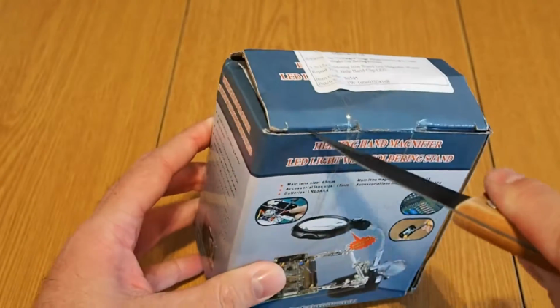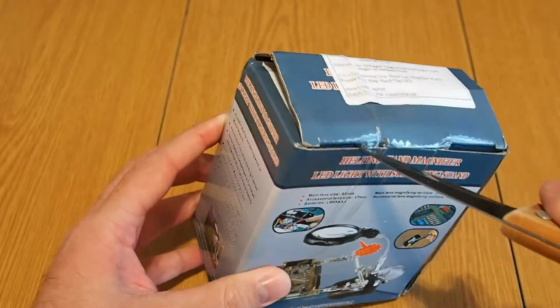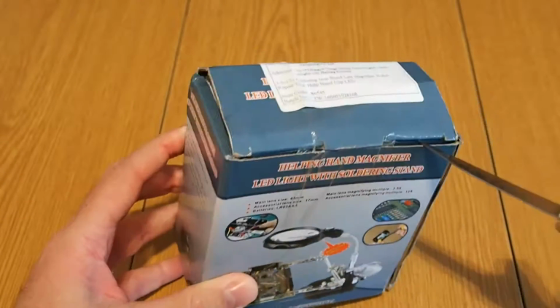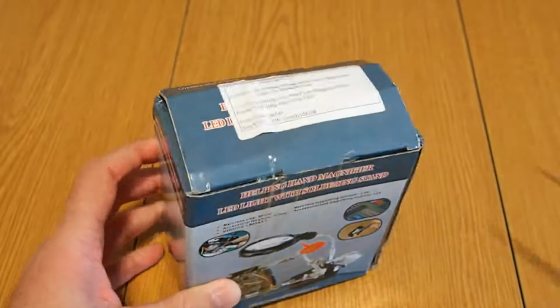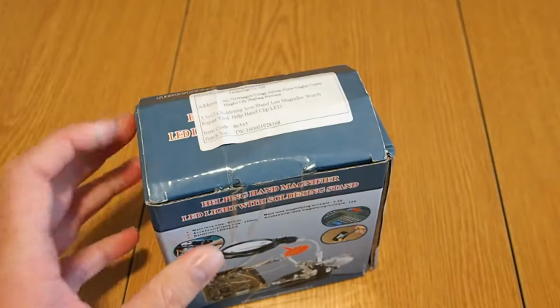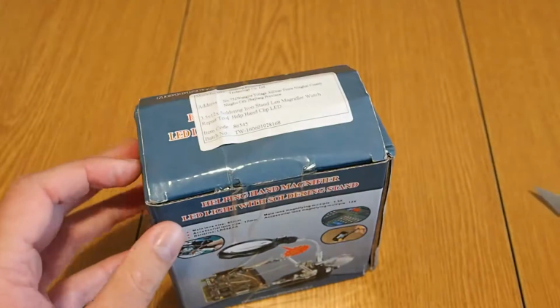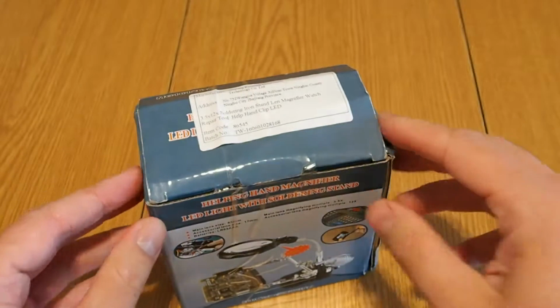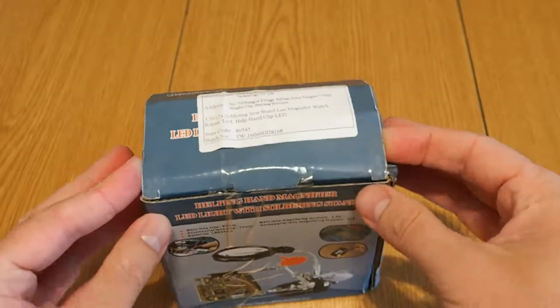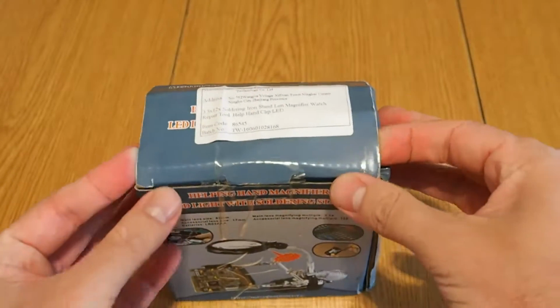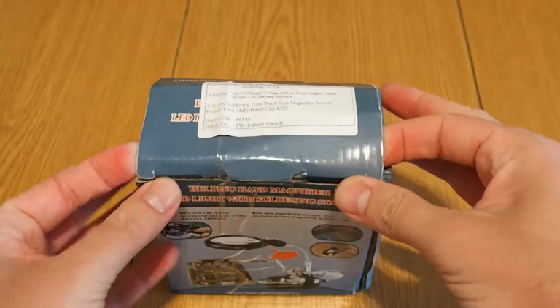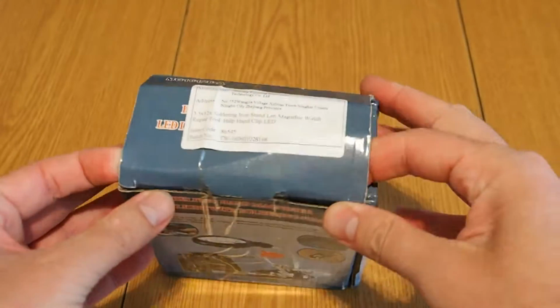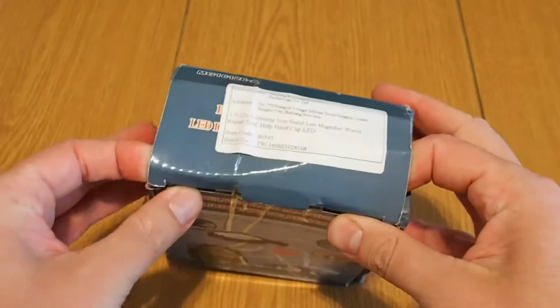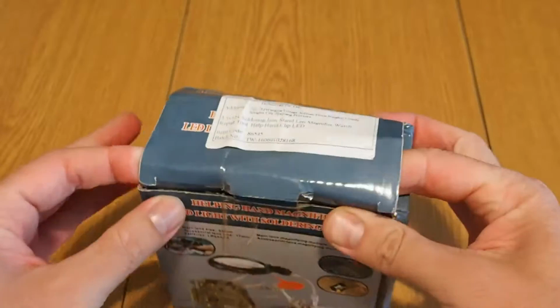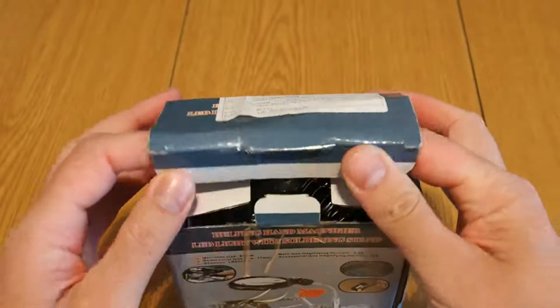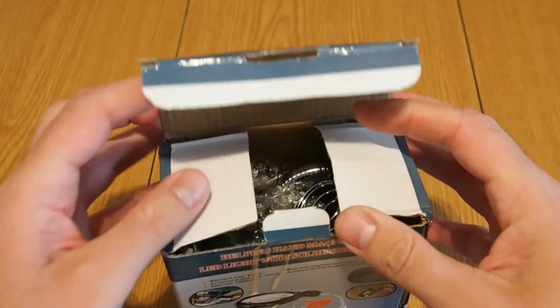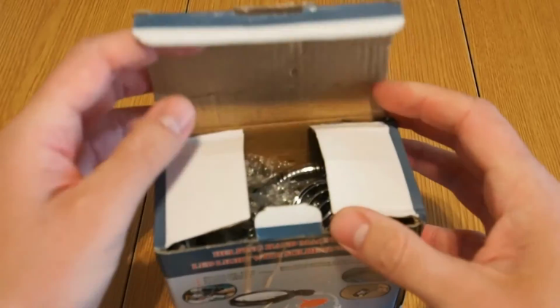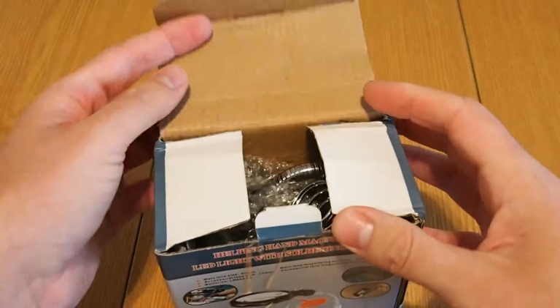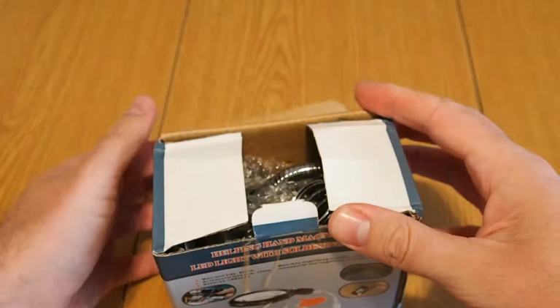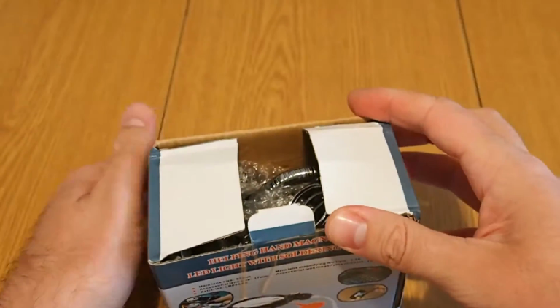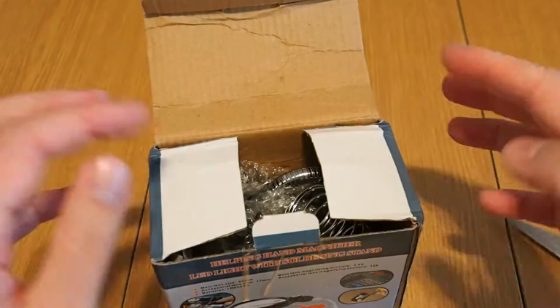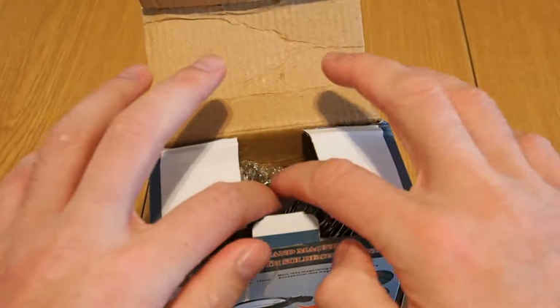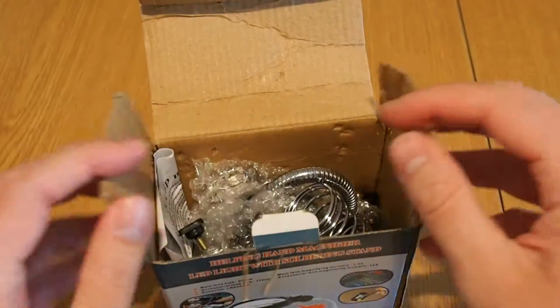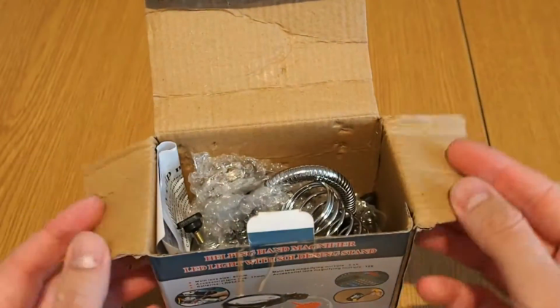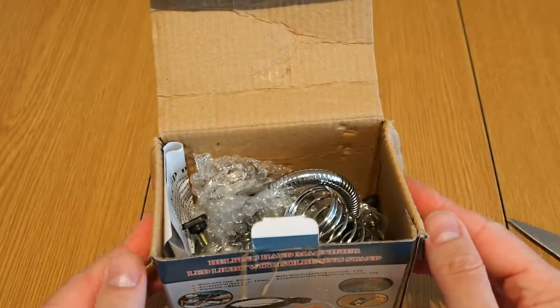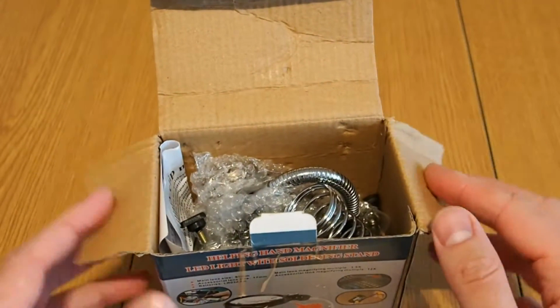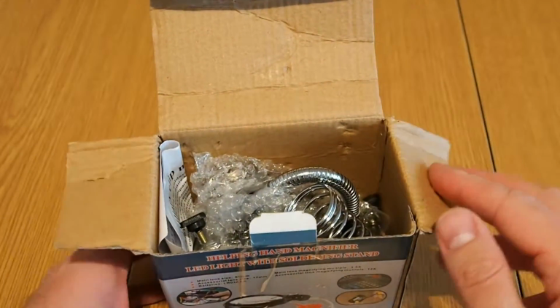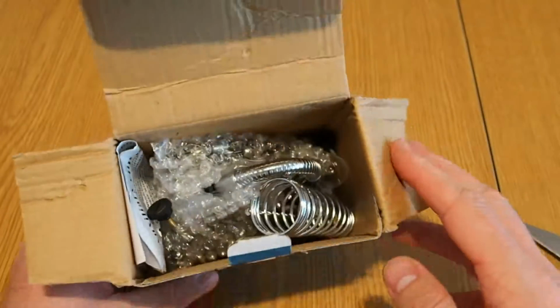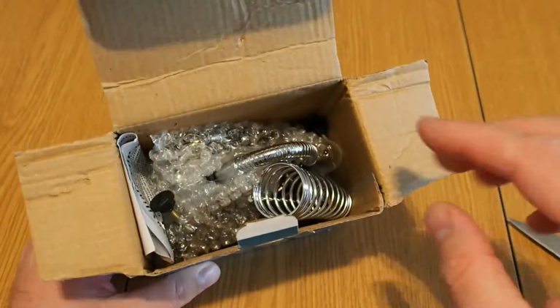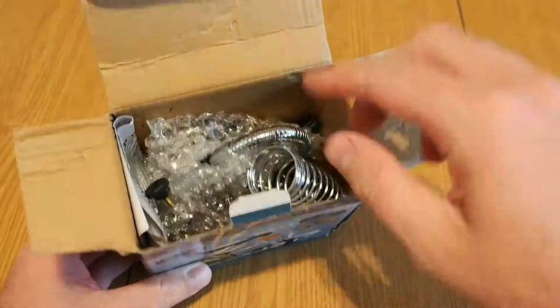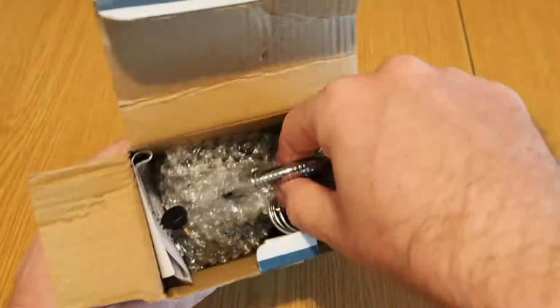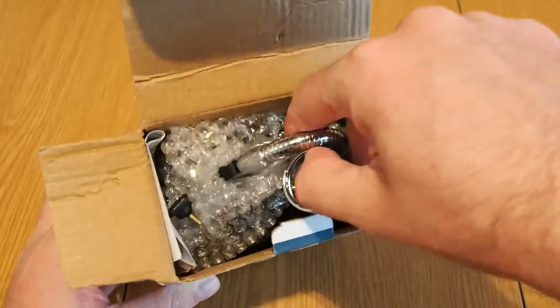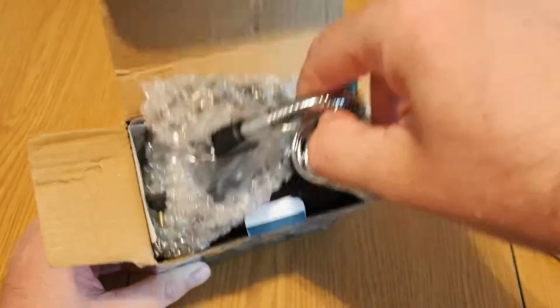I found a really cheap deal at around about $10 from a China web store. They also have a warehouse in Europe so shipping to me in Romania was really fast. This is the product.